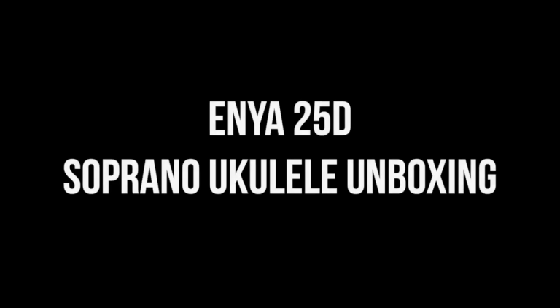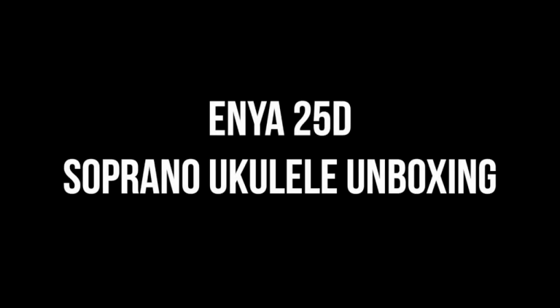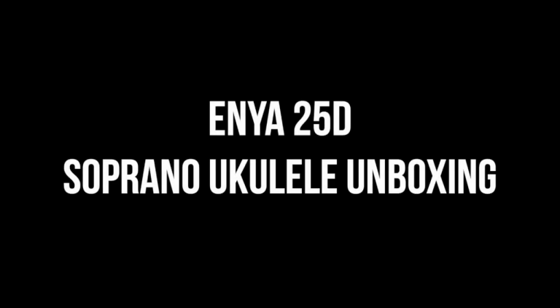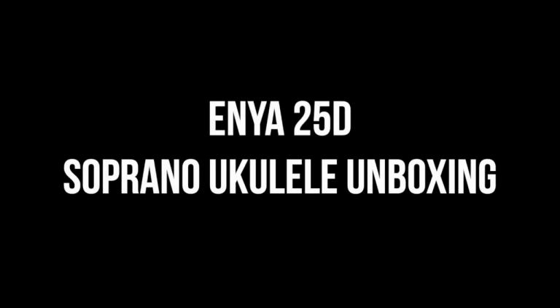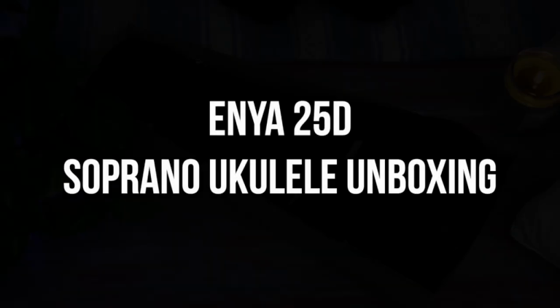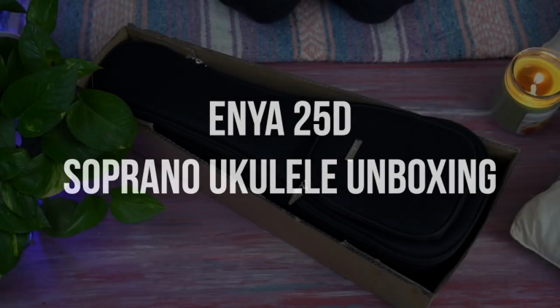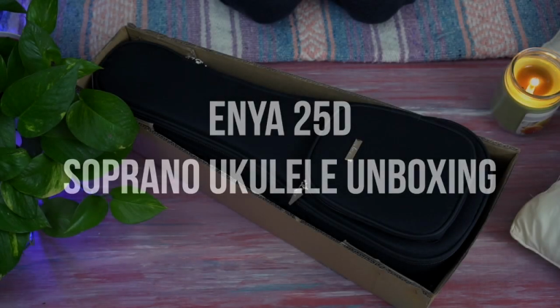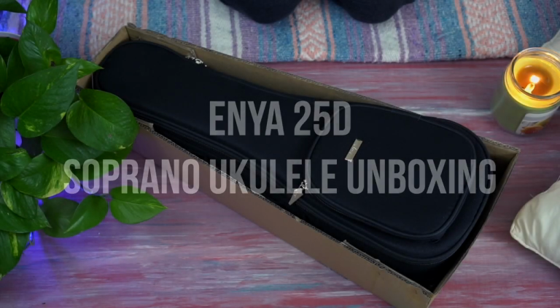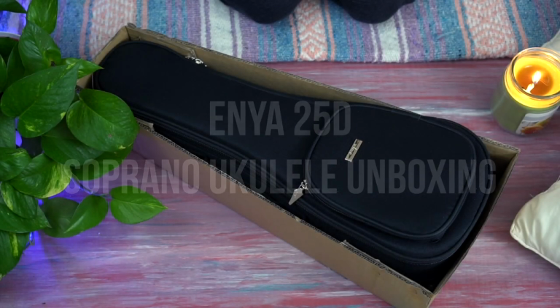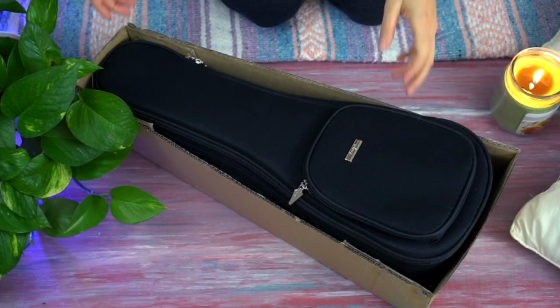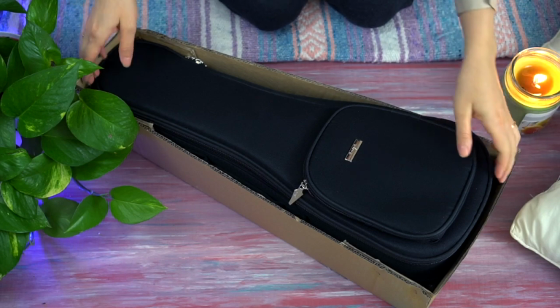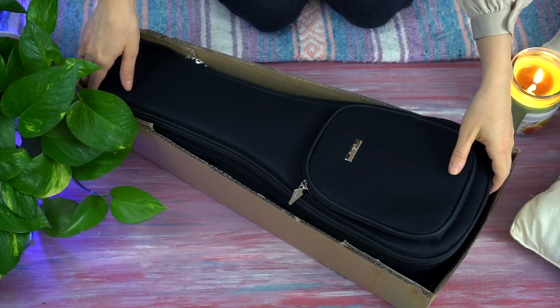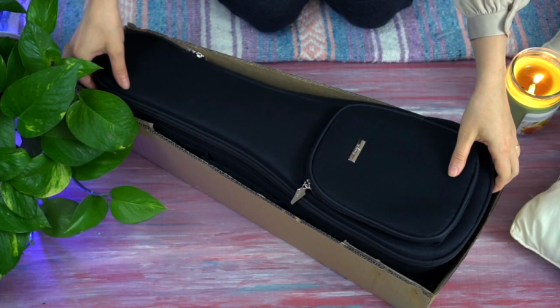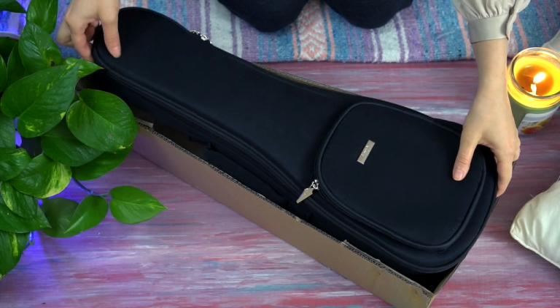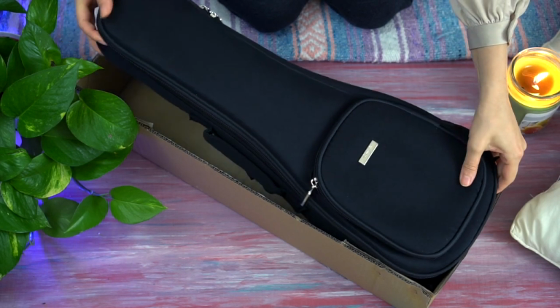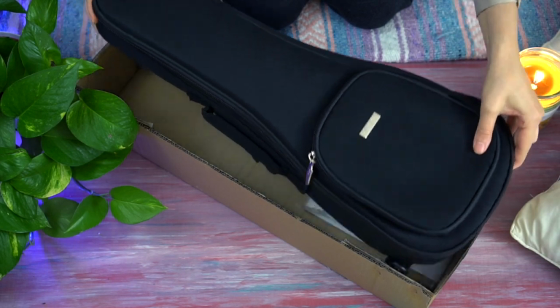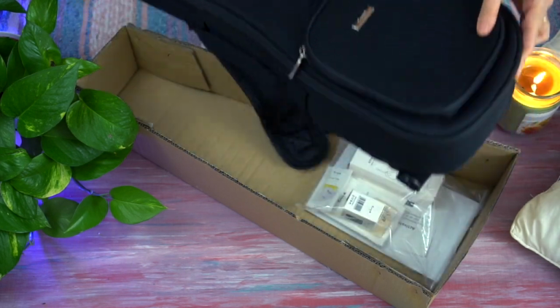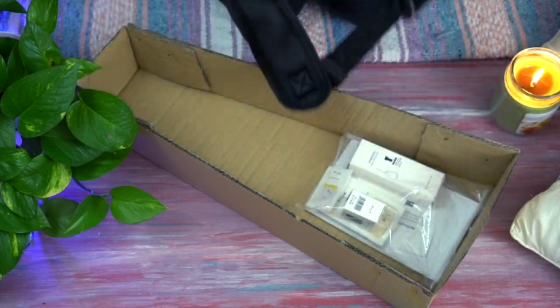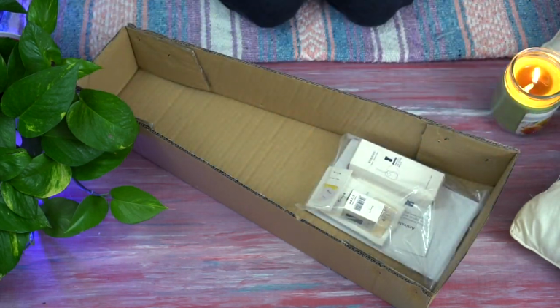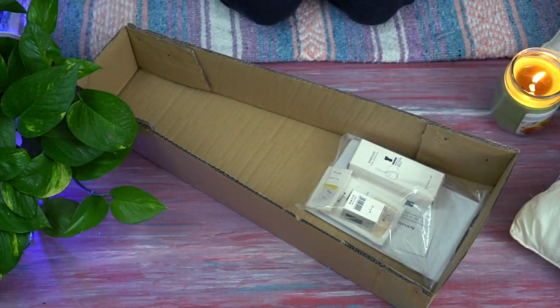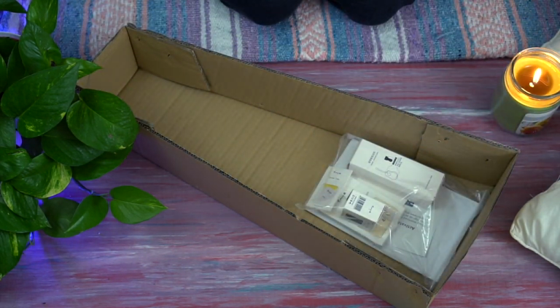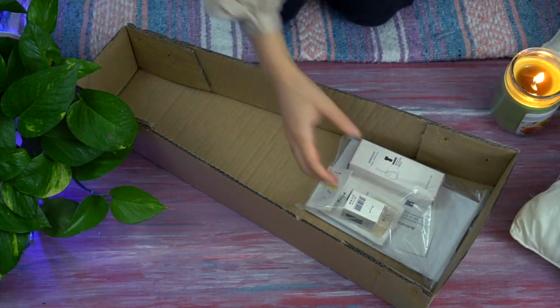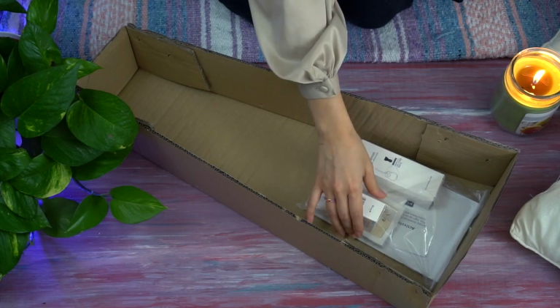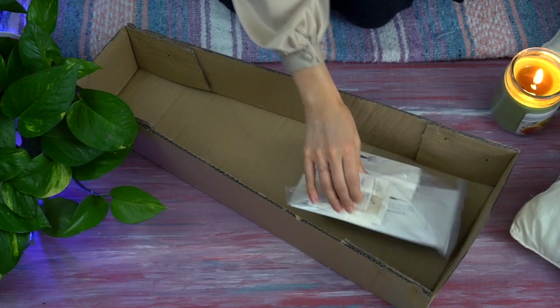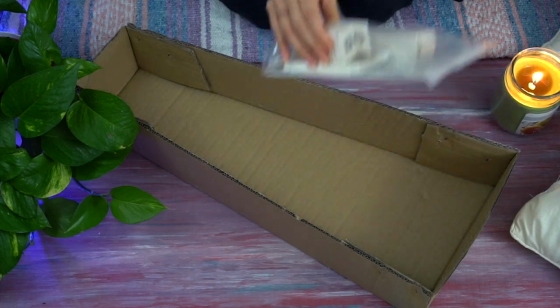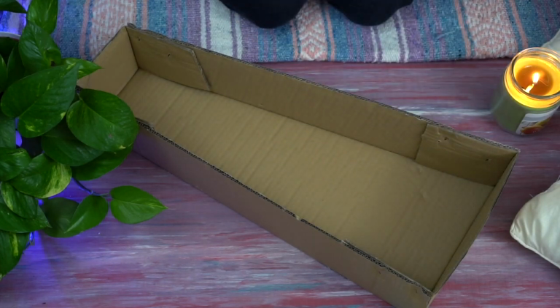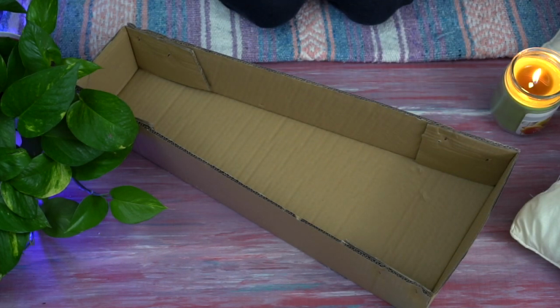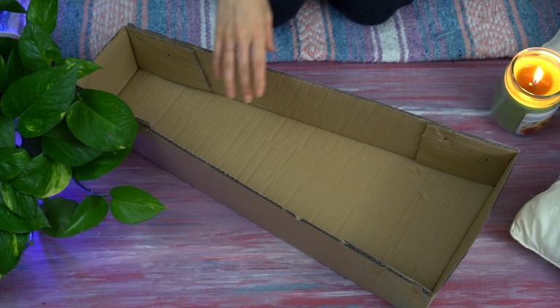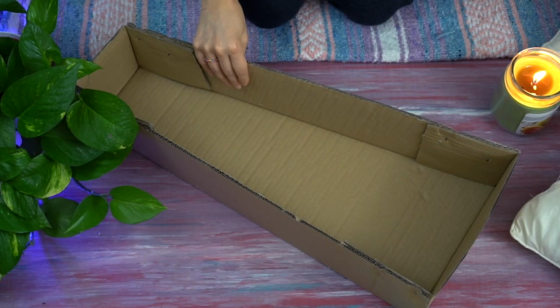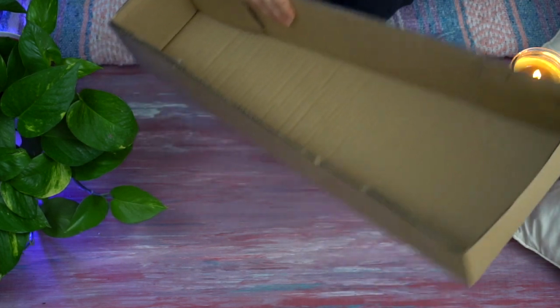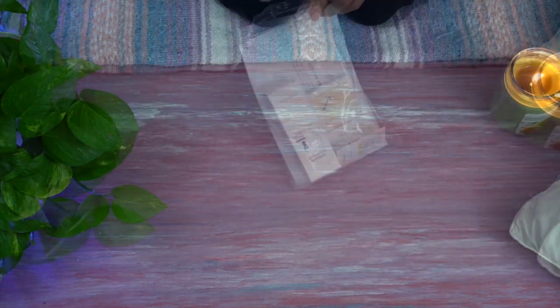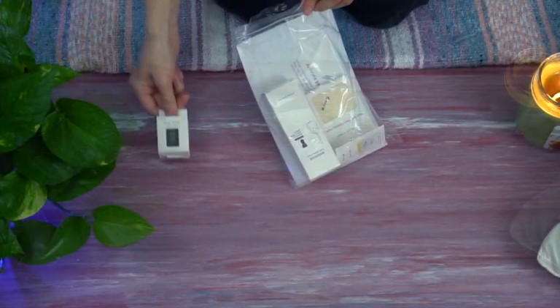Hello and welcome to this ukulele unboxing. Today we are looking at the Enya 25D soprano ukulele. We will be looking at the gig bag, the accessories, and having a playing demonstration as well.